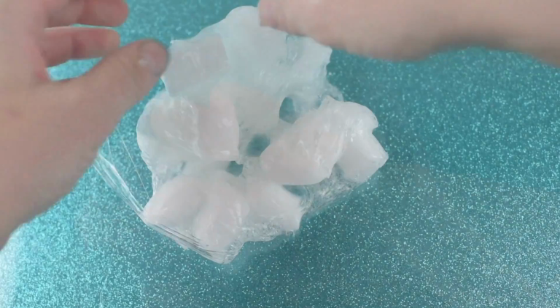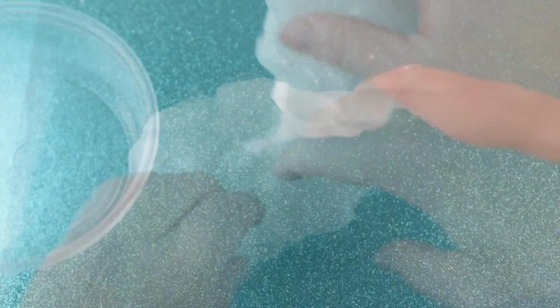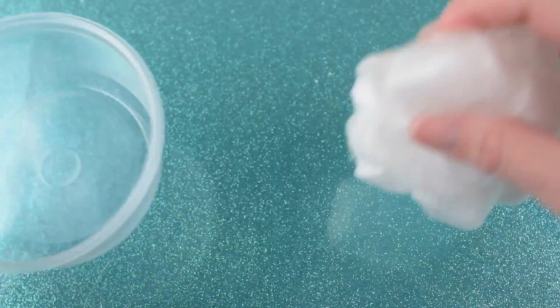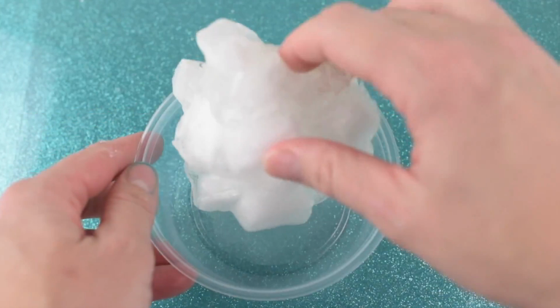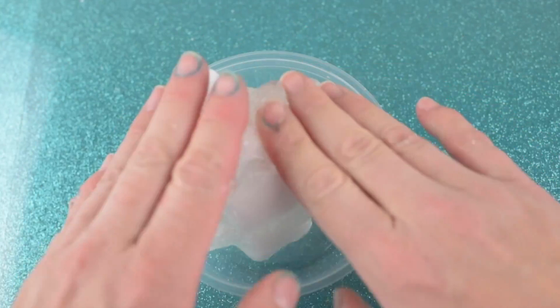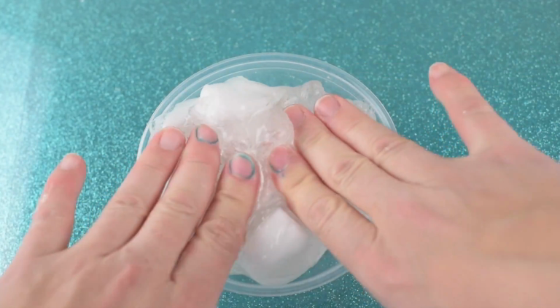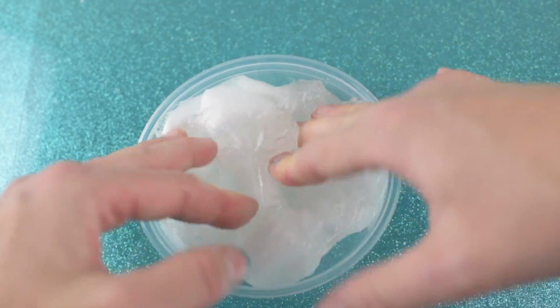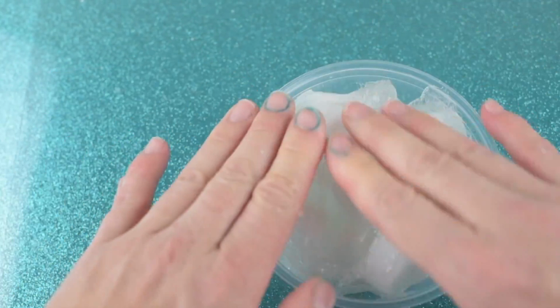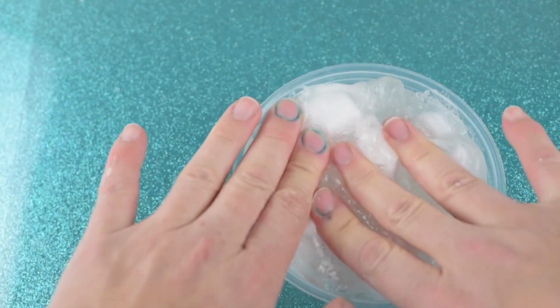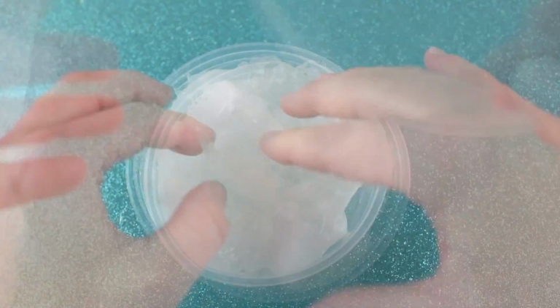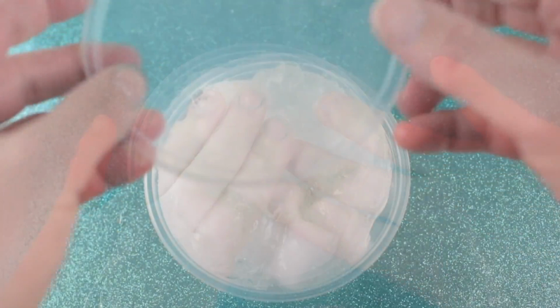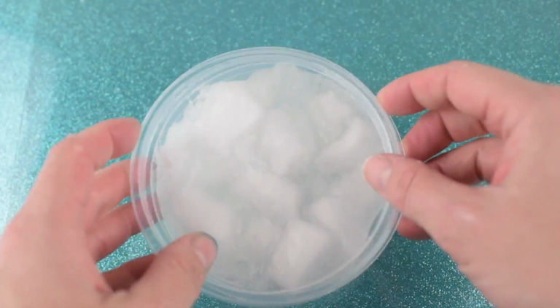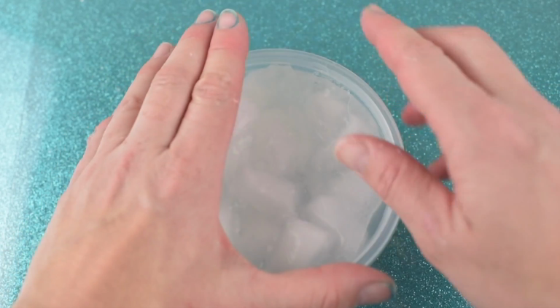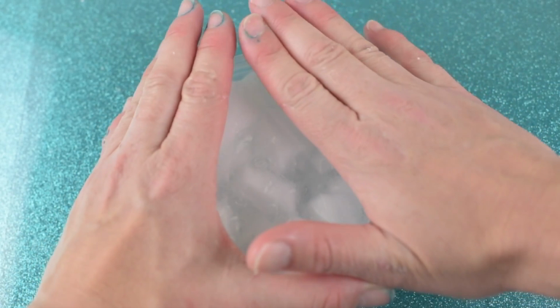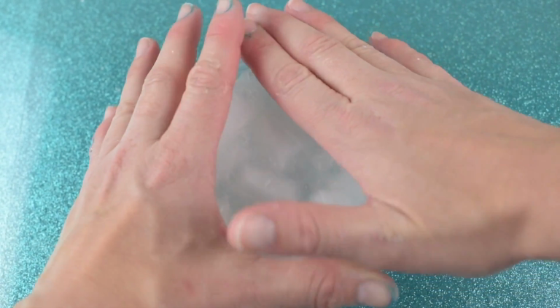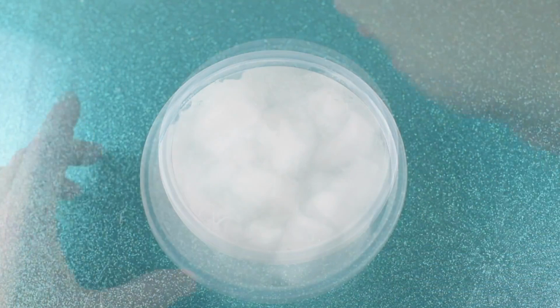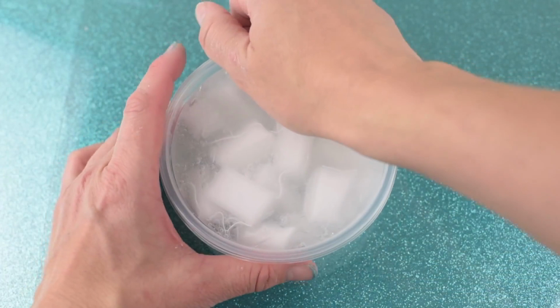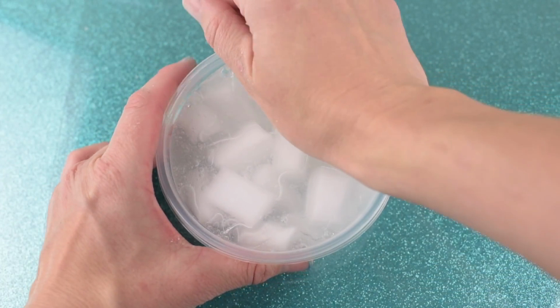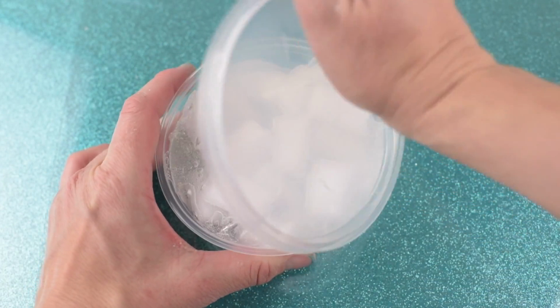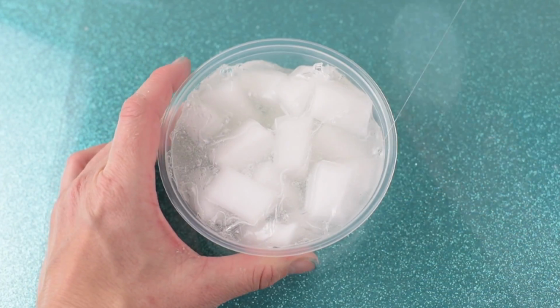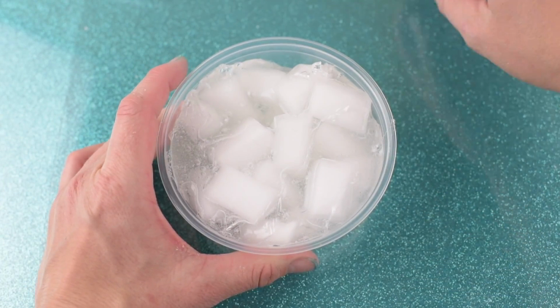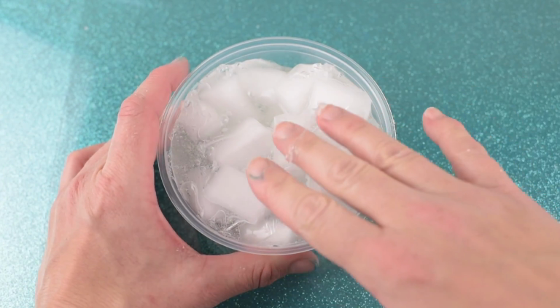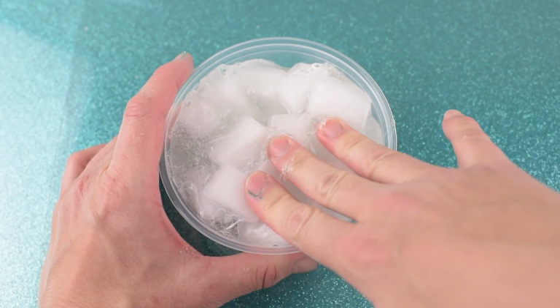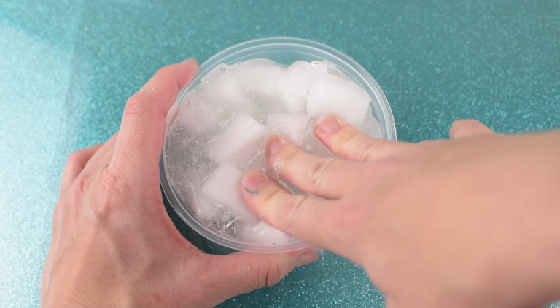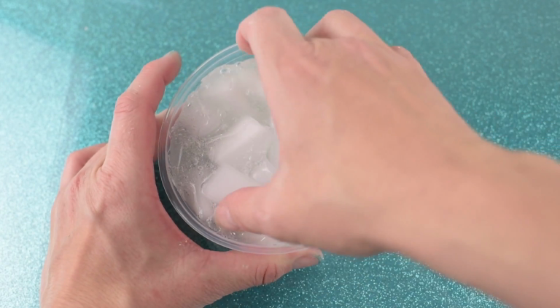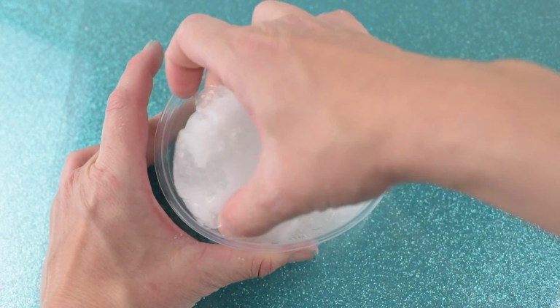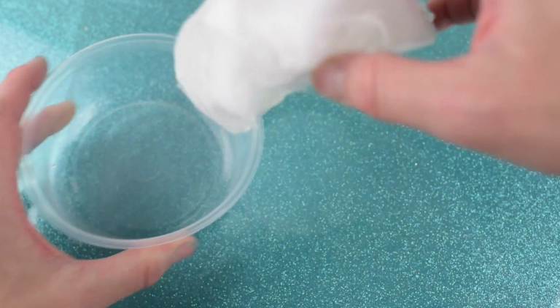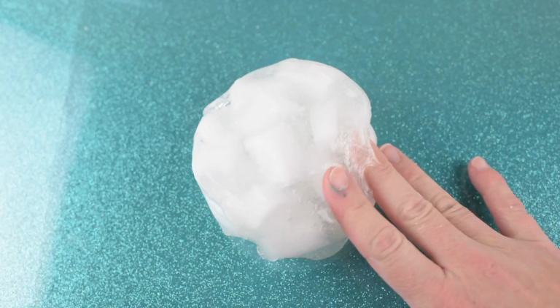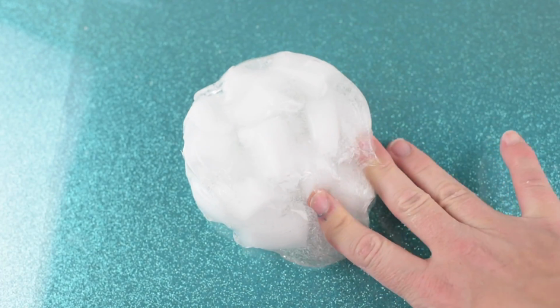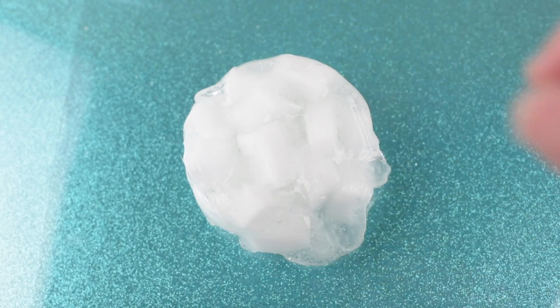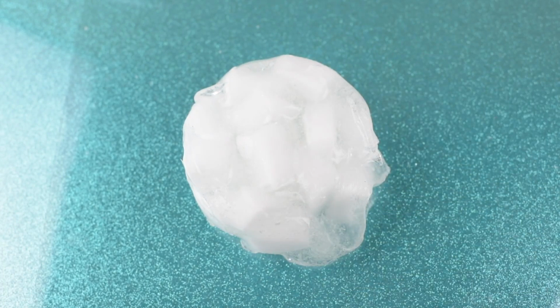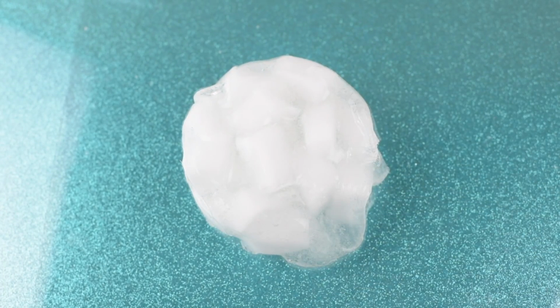I like to let my jelly cube slime sit for a little bit — at least a few hours to 24 hours — so that the sponges can soak up some of the slime. It makes it way more satisfying, in my opinion, to crush the cubes after the slime has soaked up into the sponge.